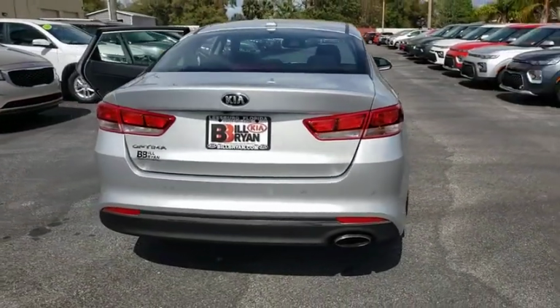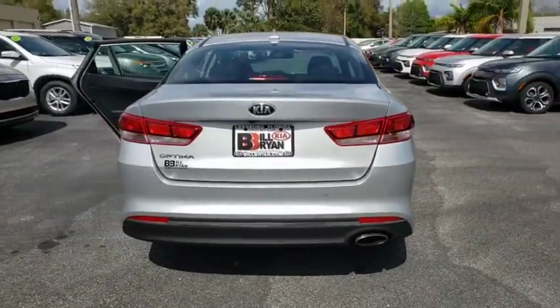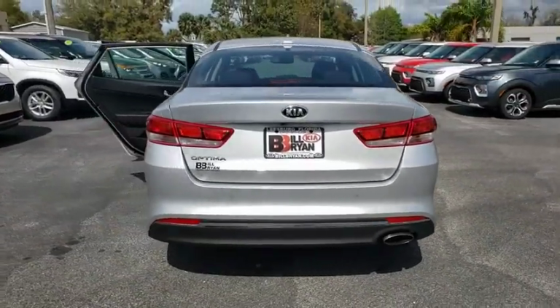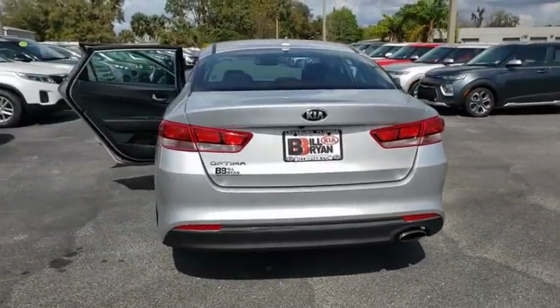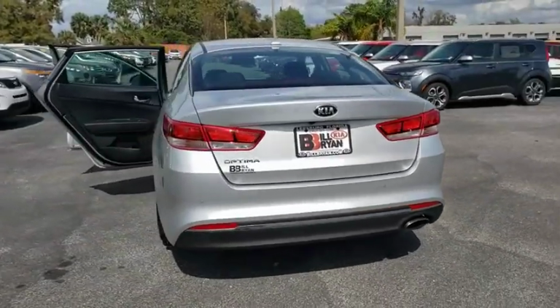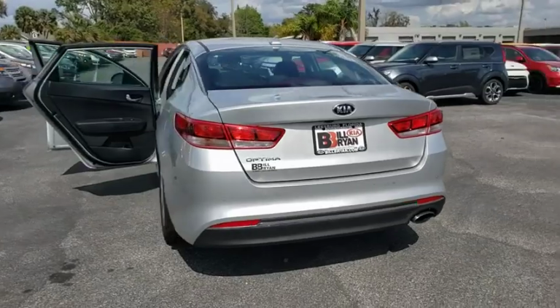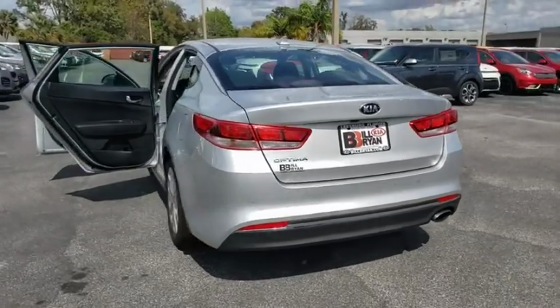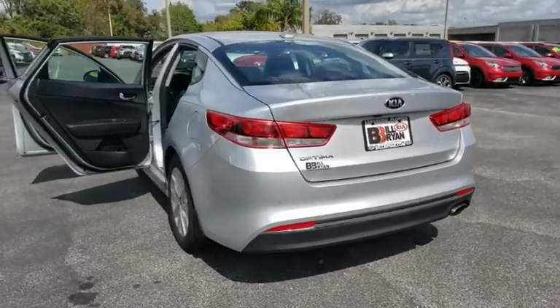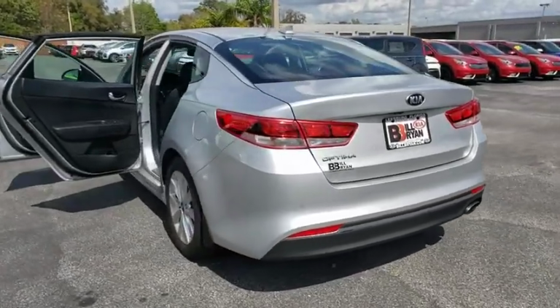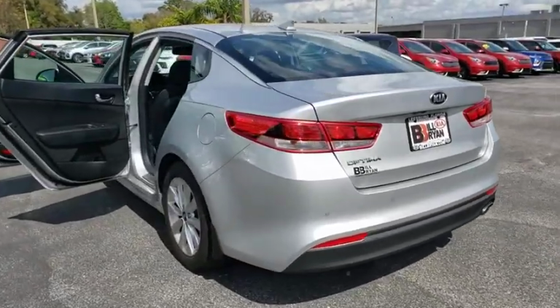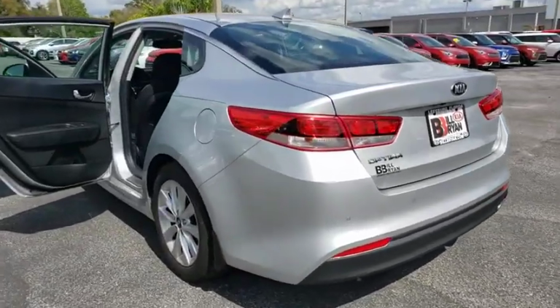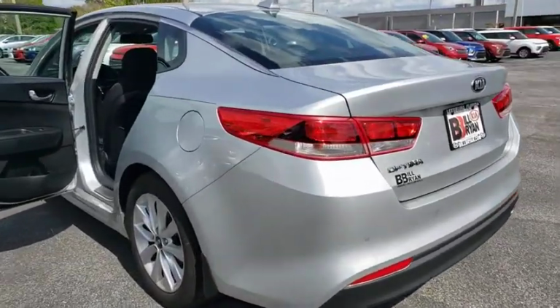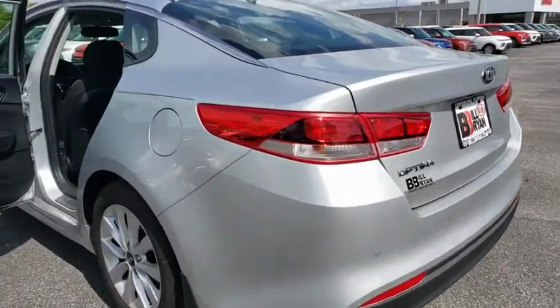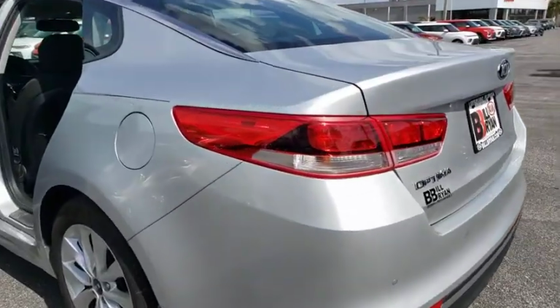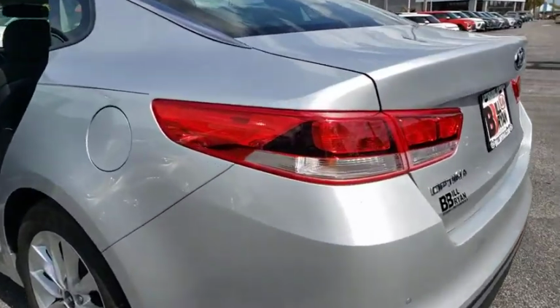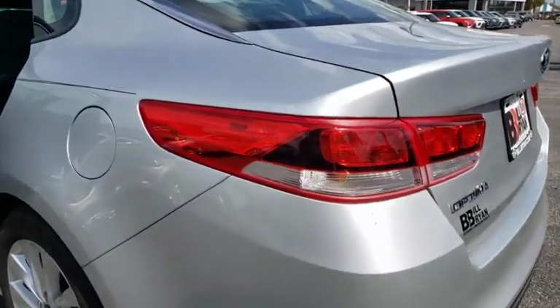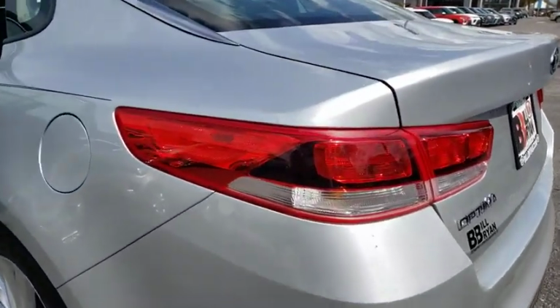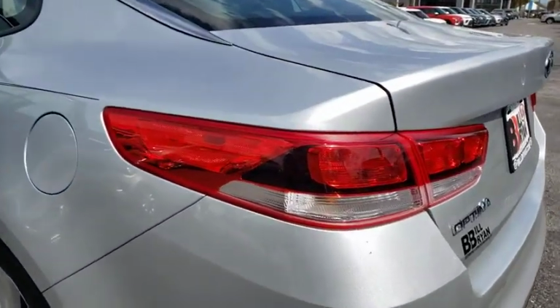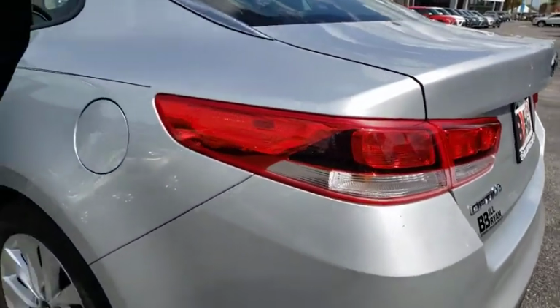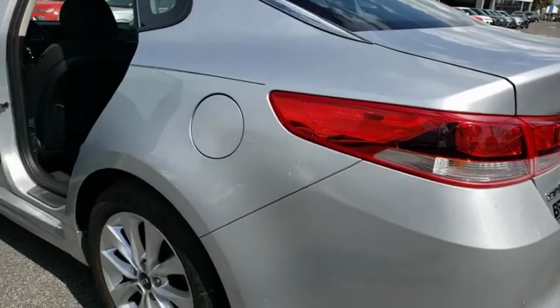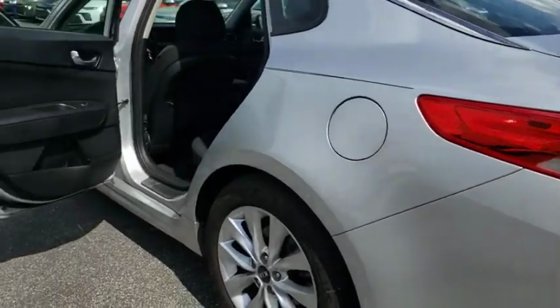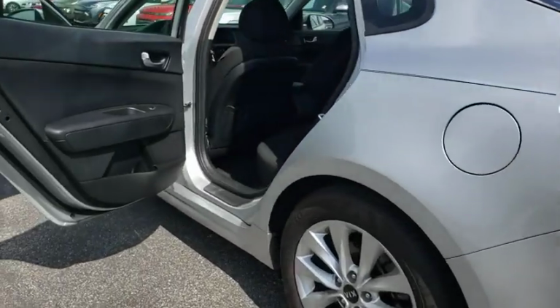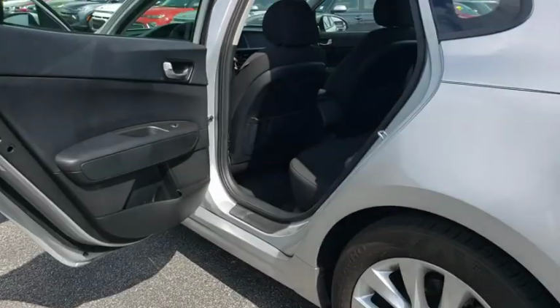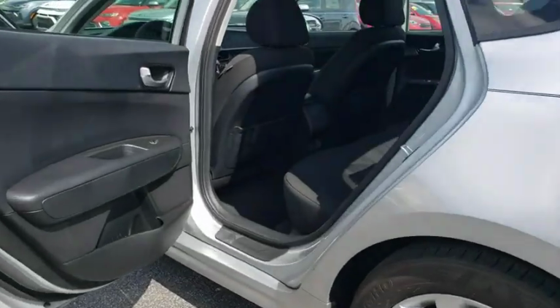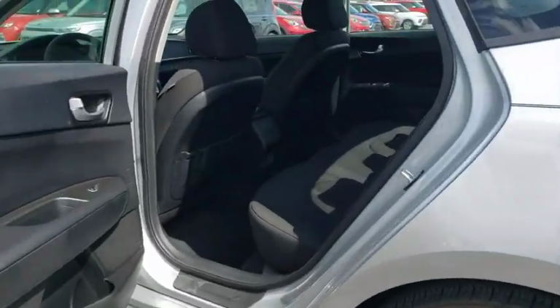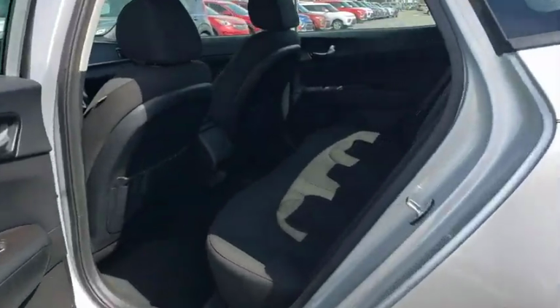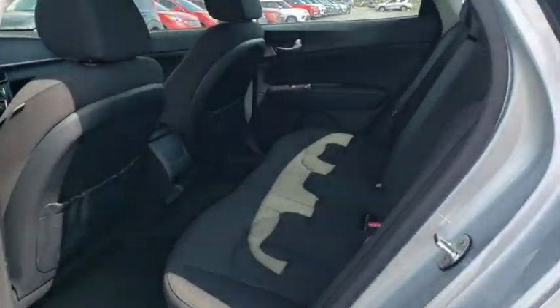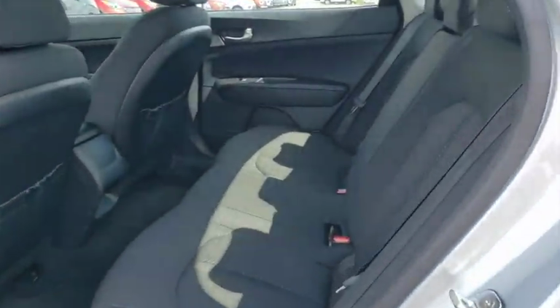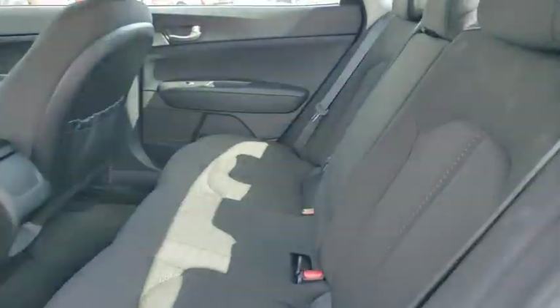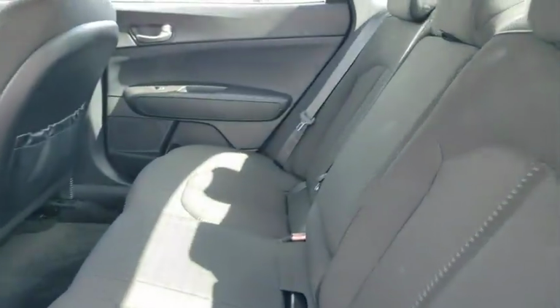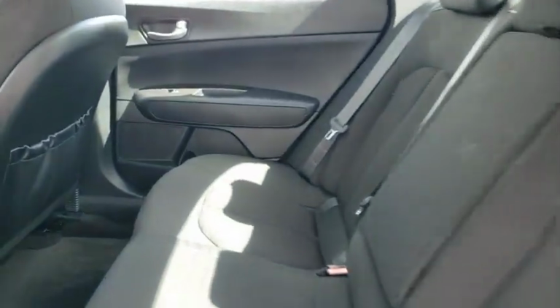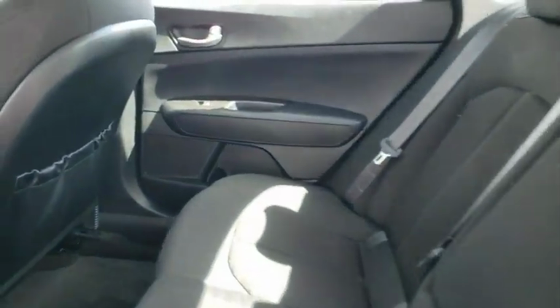Its smooth-flowing lines speak of grace and style and offer a strong hint of European luxury. This vehicle has less than 25,000 miles. Here are some of this vehicle's great options.